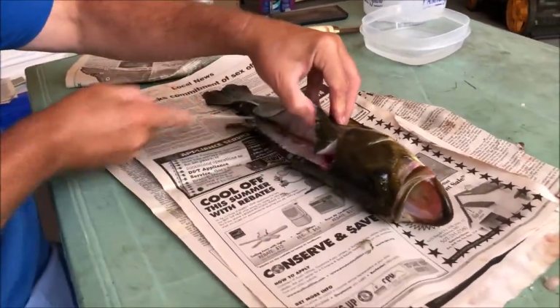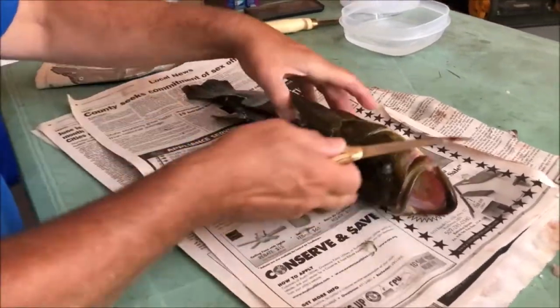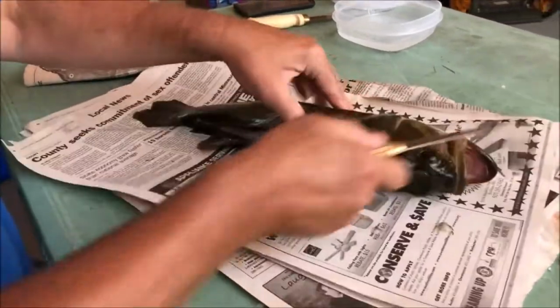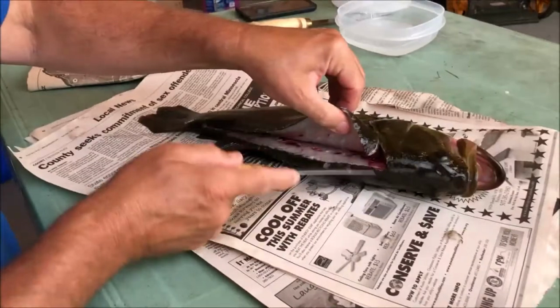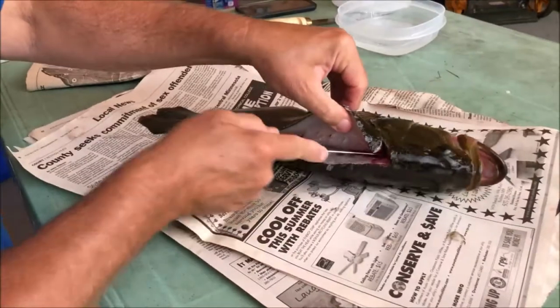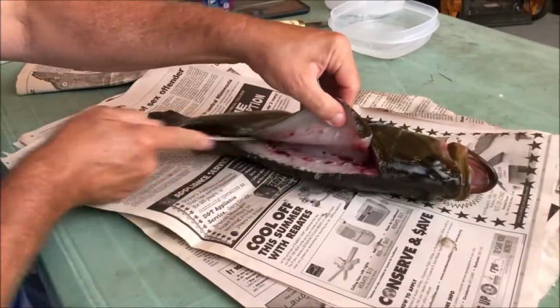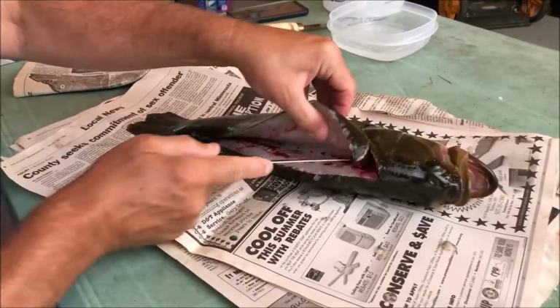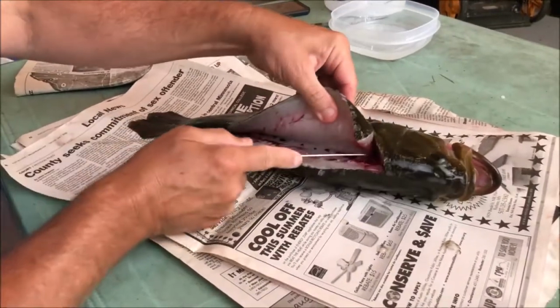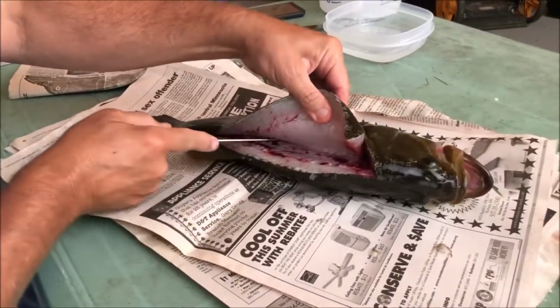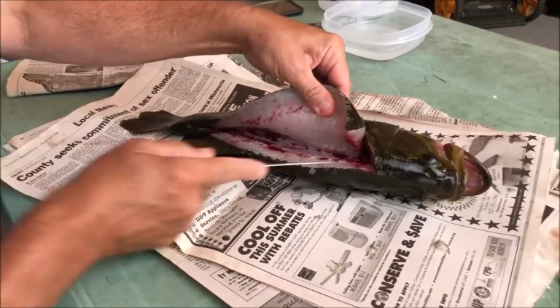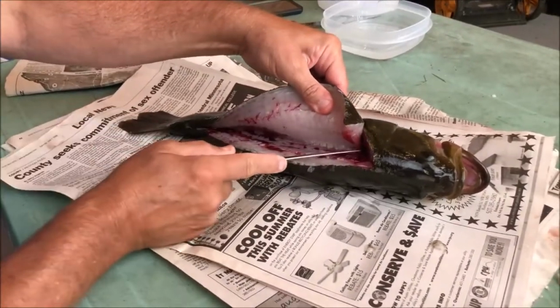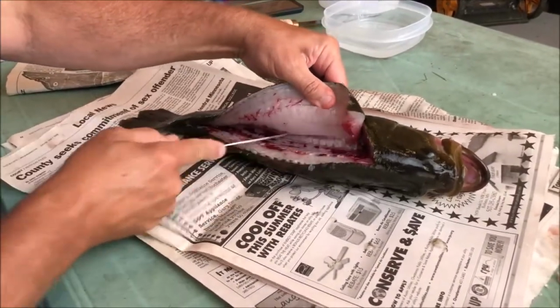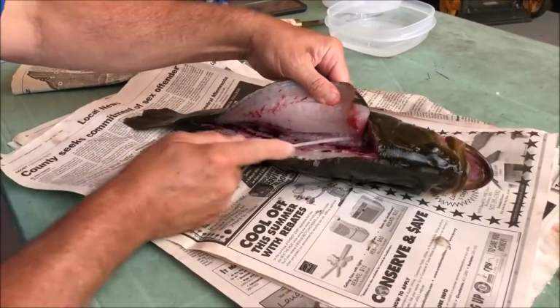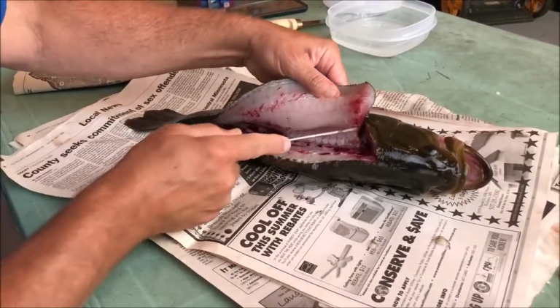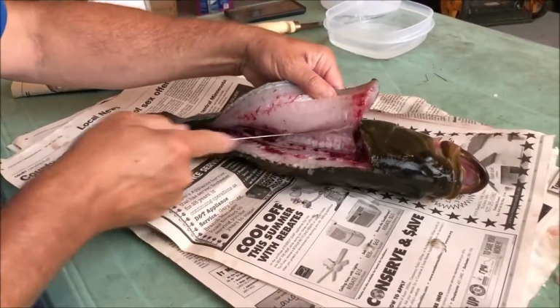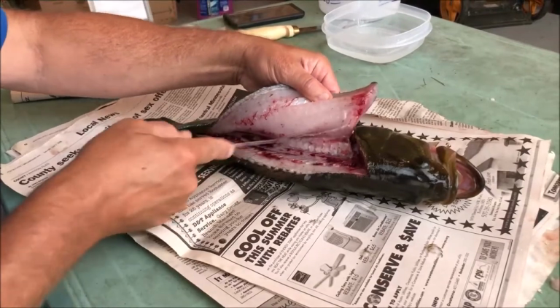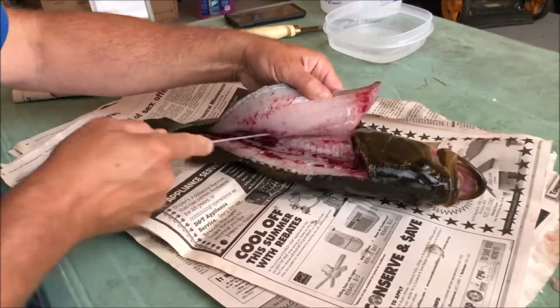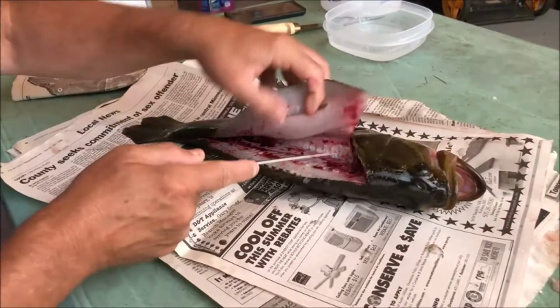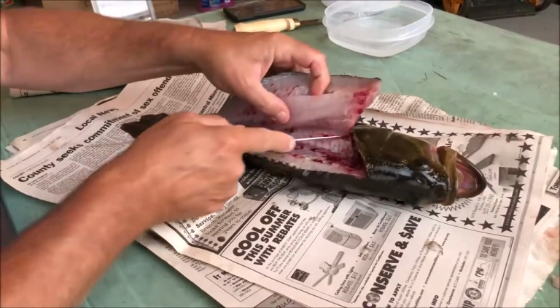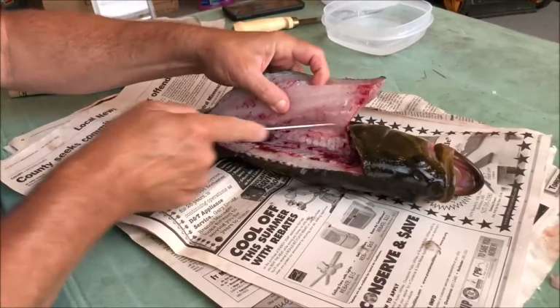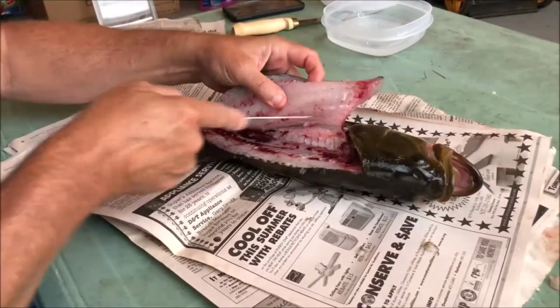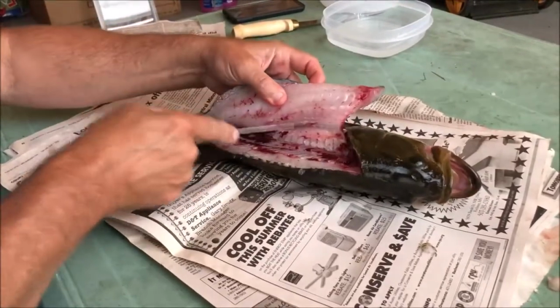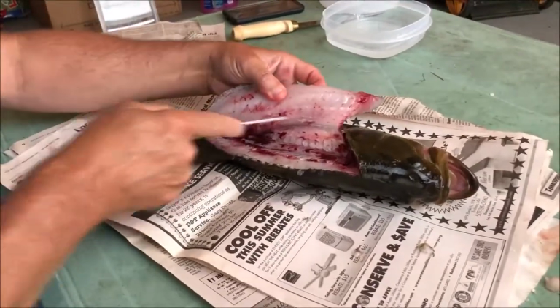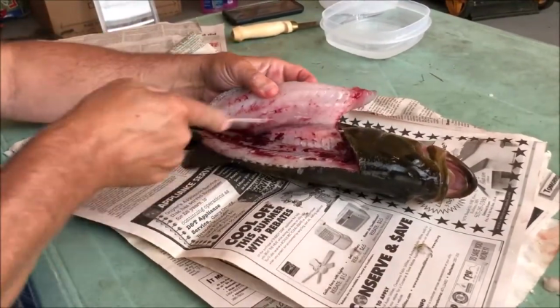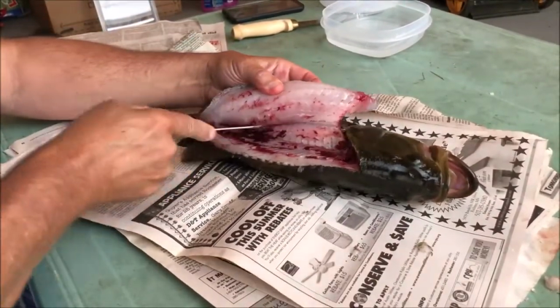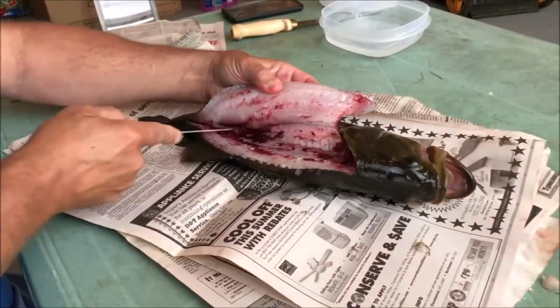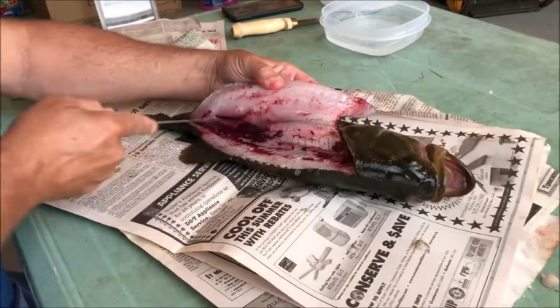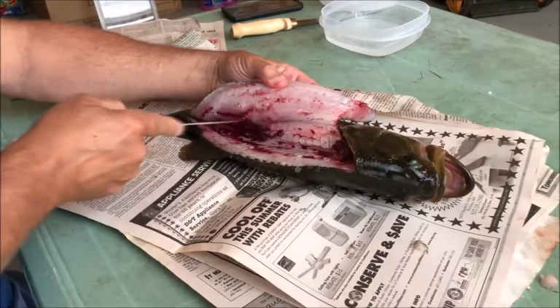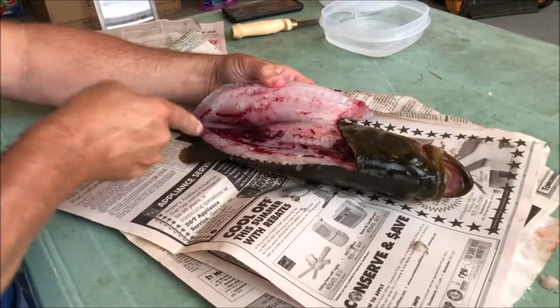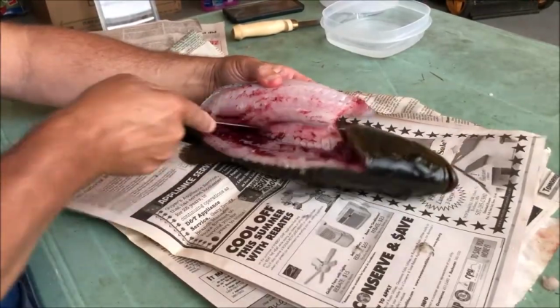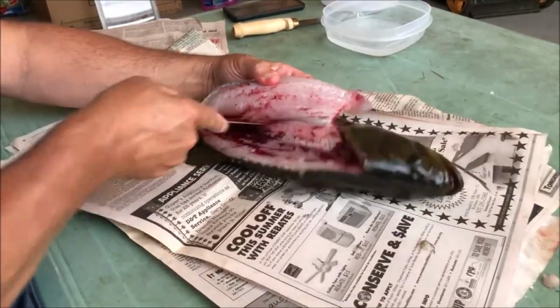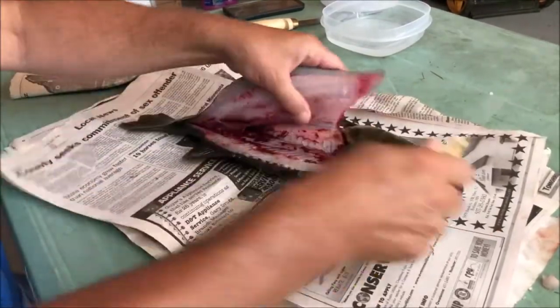Now we're going to peel that back to the rib cage and we're going to go right up and over. Hear that? You can hear the rib cage, you can feel it. Just take your knife right up and over, peel them right on down.